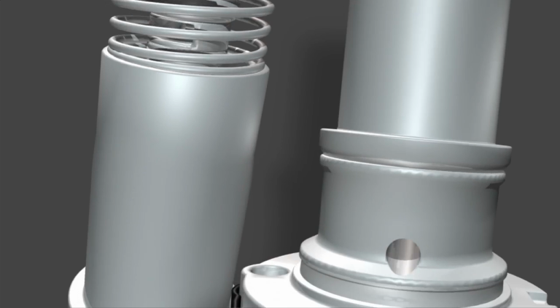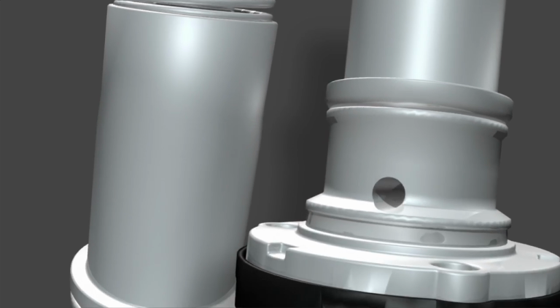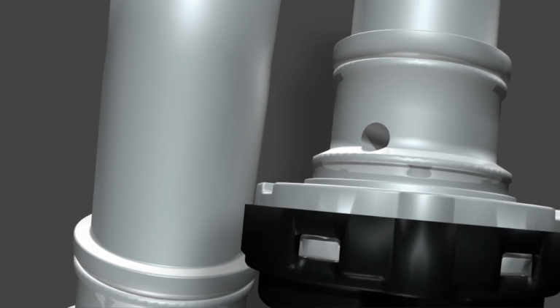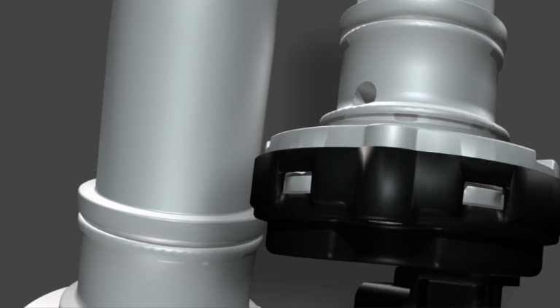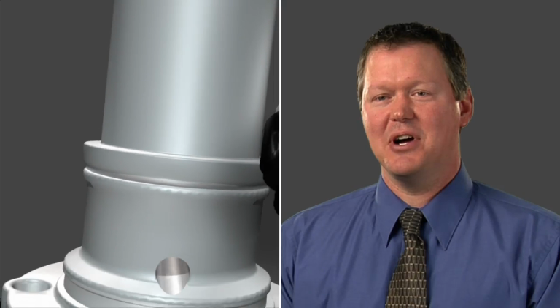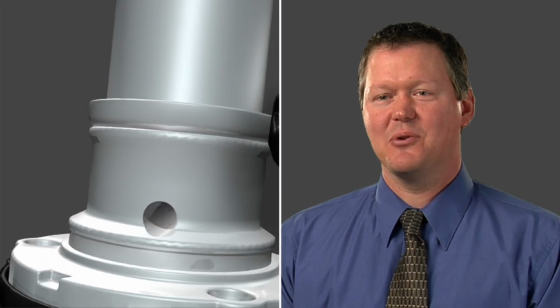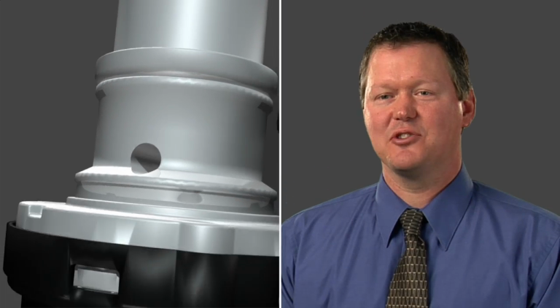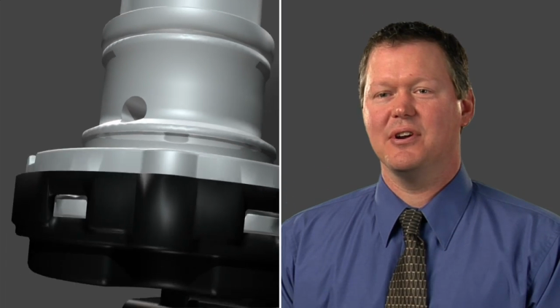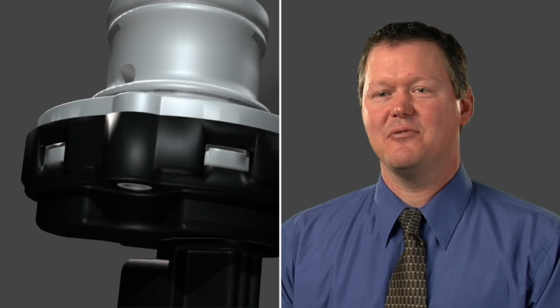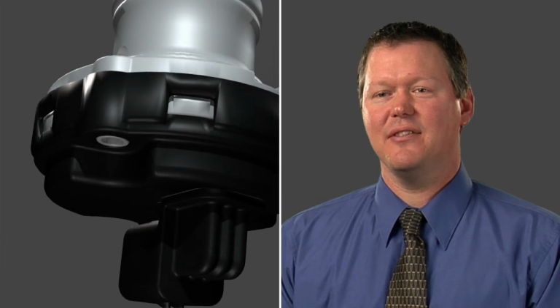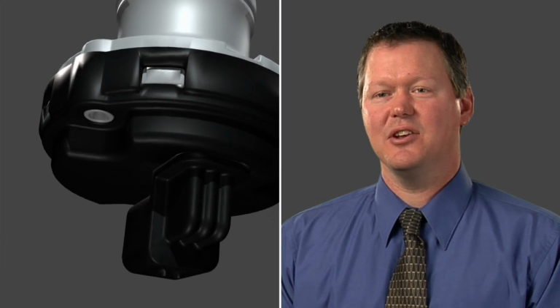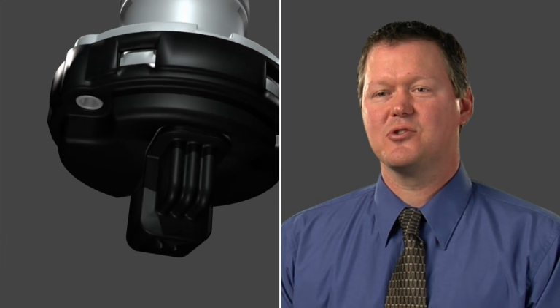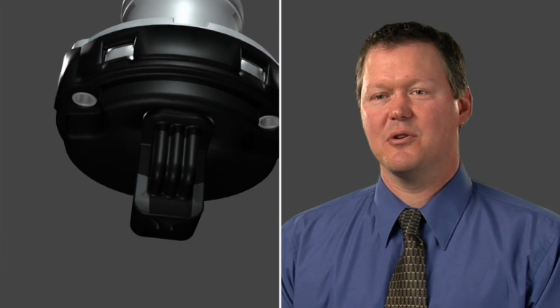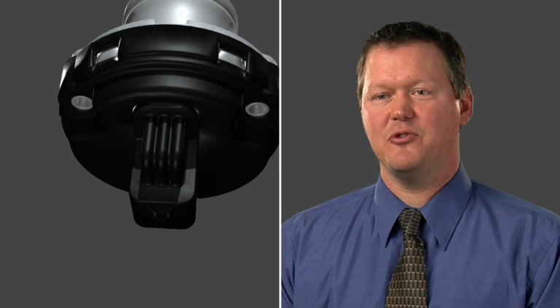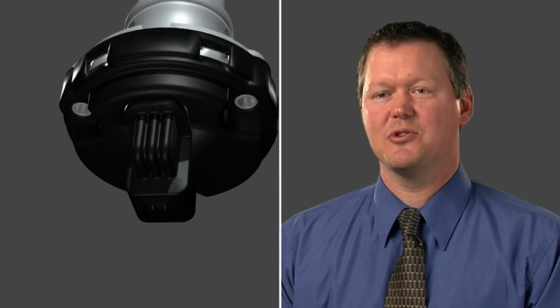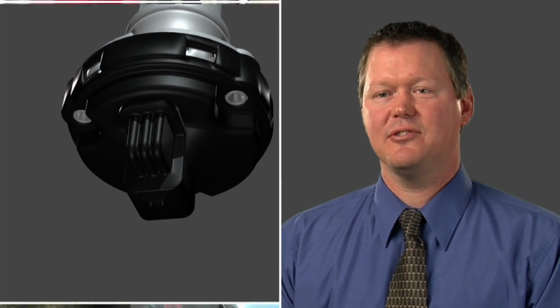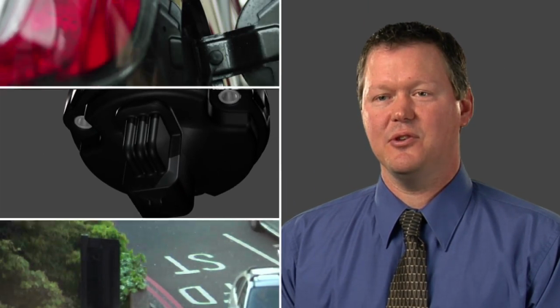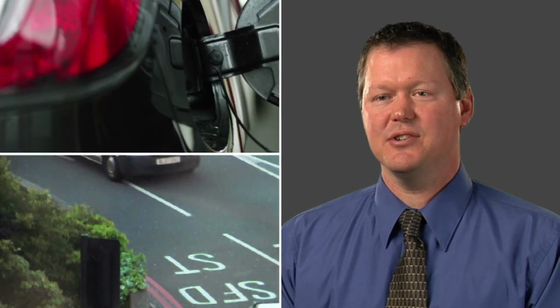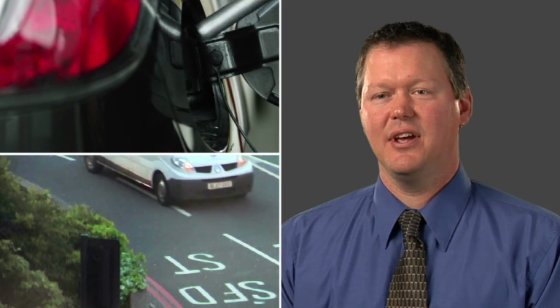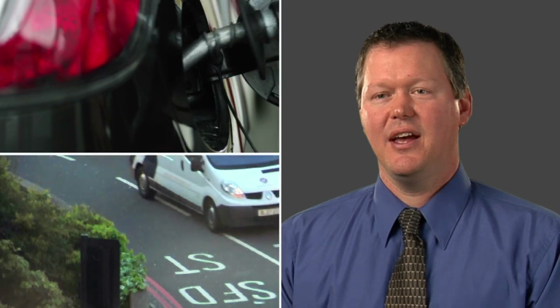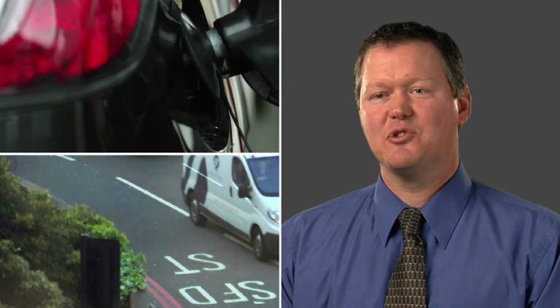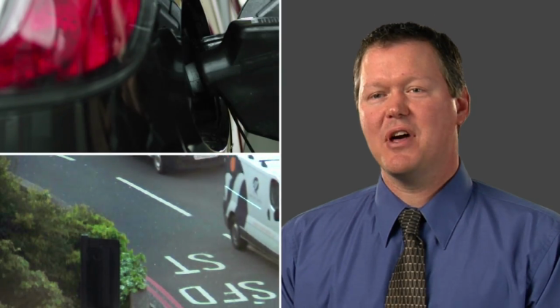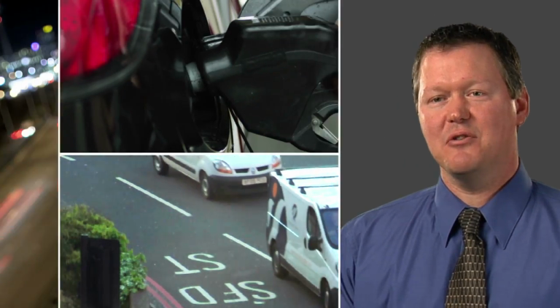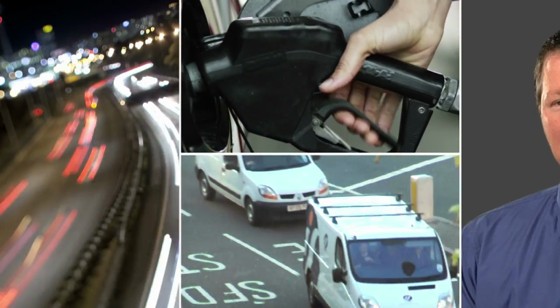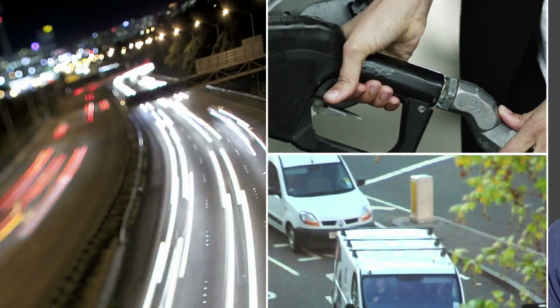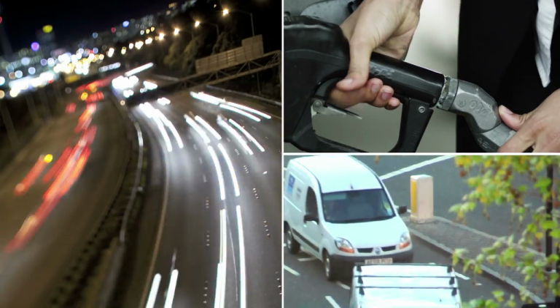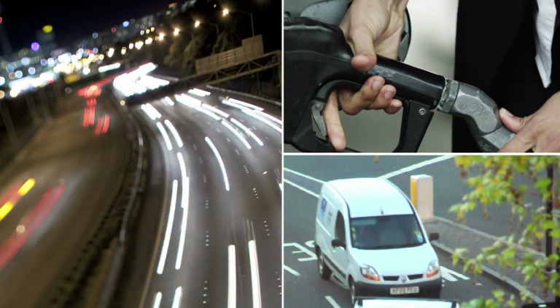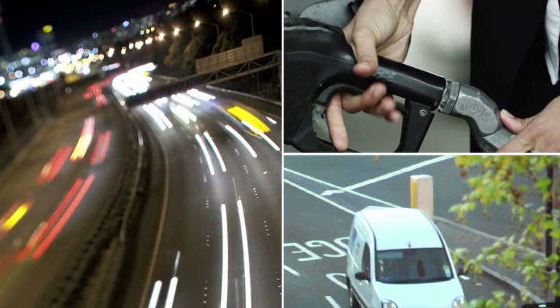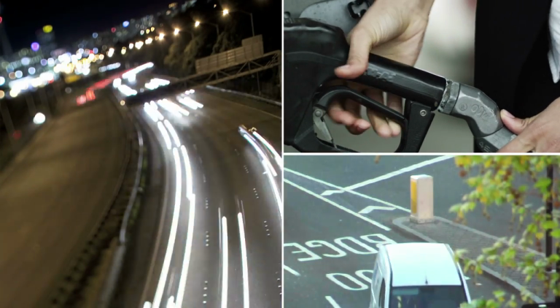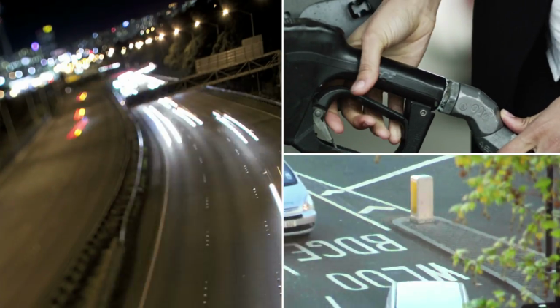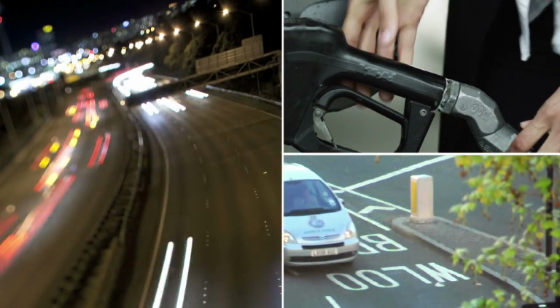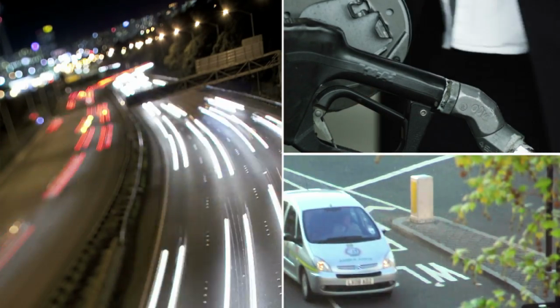The benefit of the diesel smart pump to our customer is the fact that they can control their fuel precisely to their engine. That gives them a benefit of fuel economy and they're able to meet their emissions requirements.